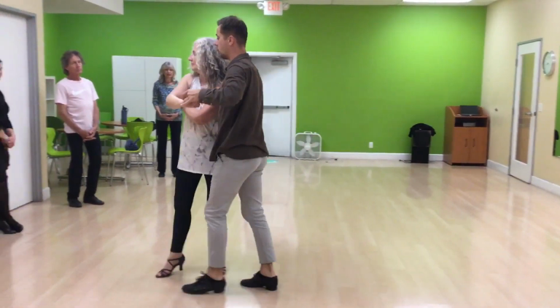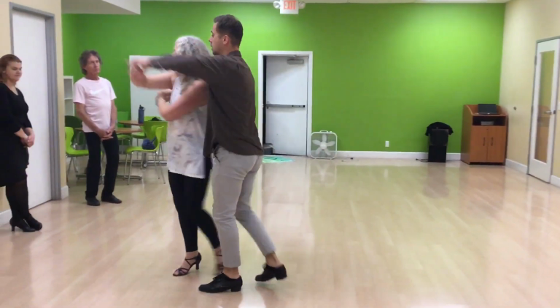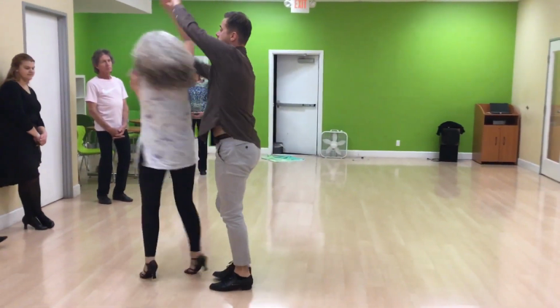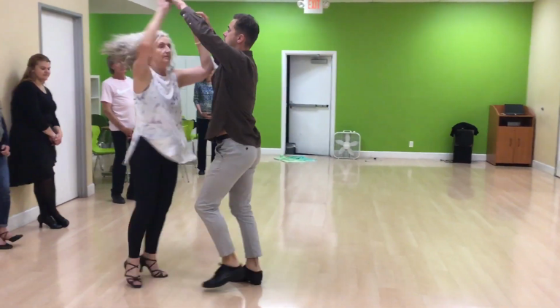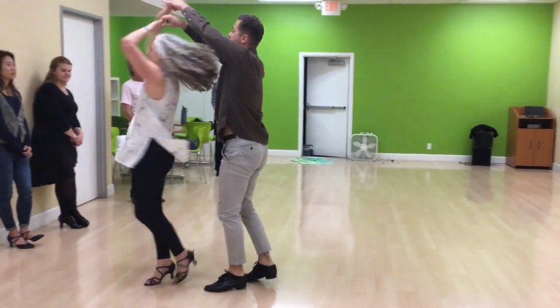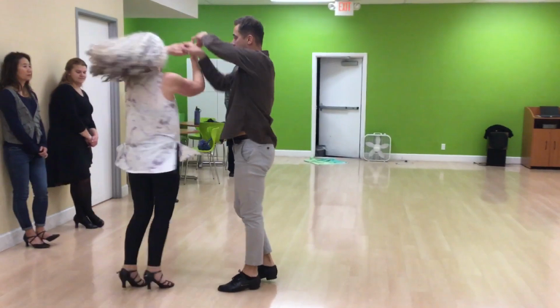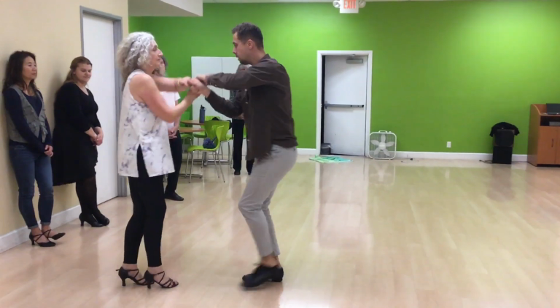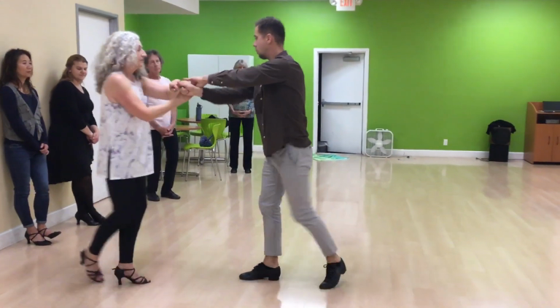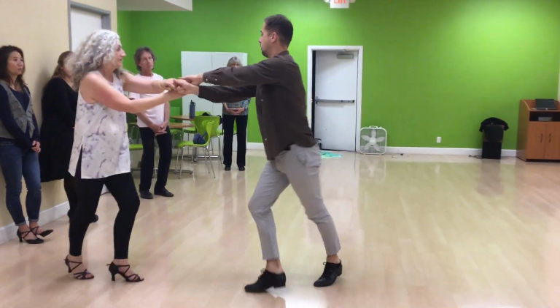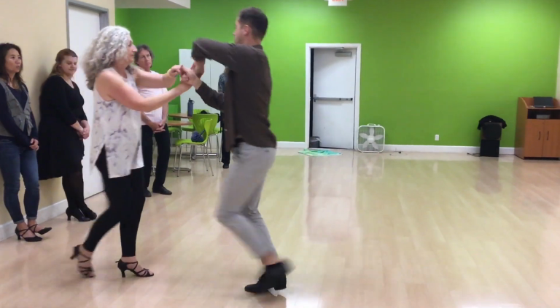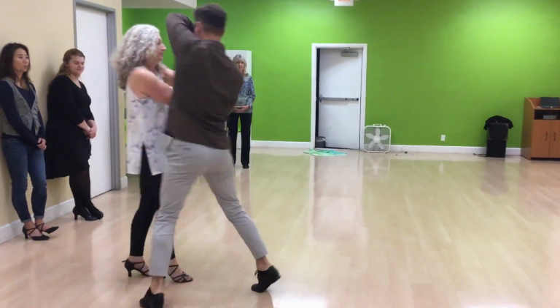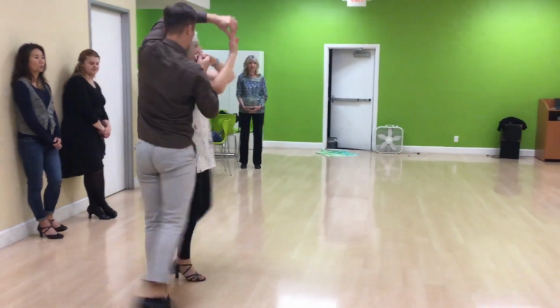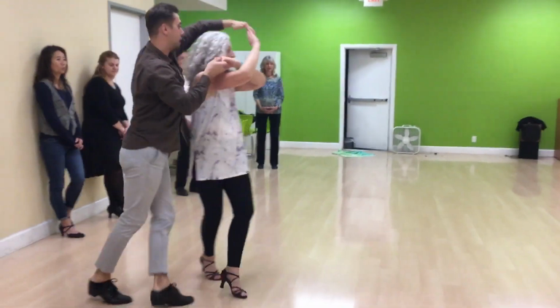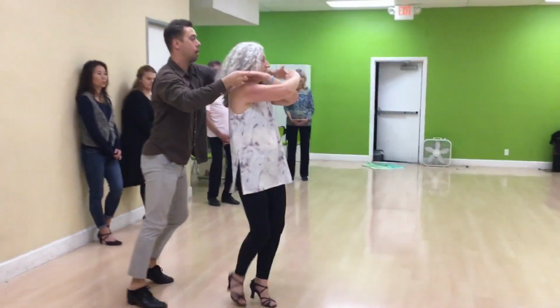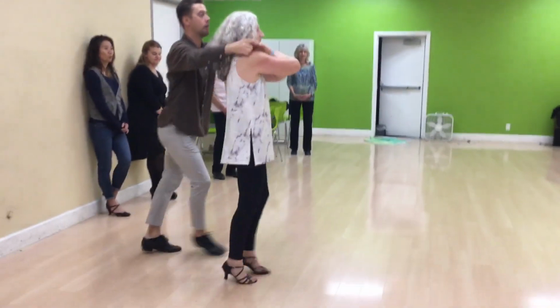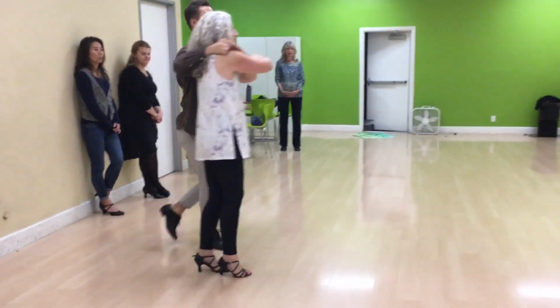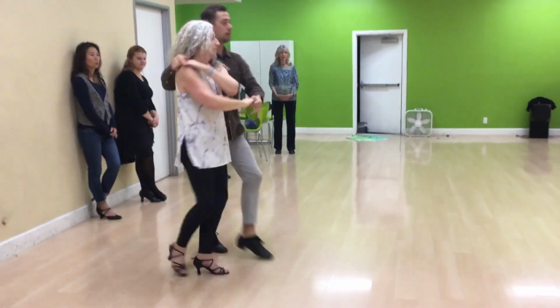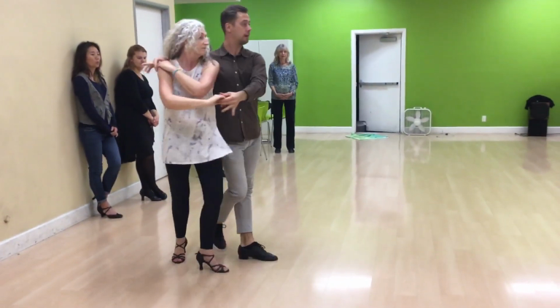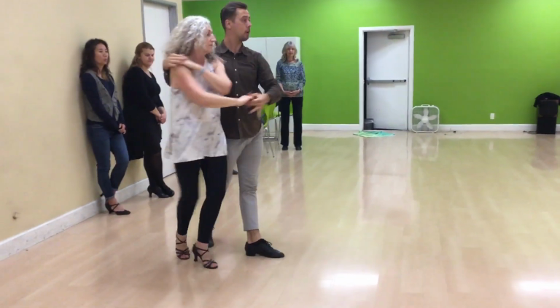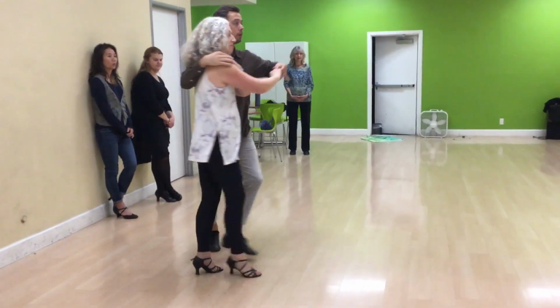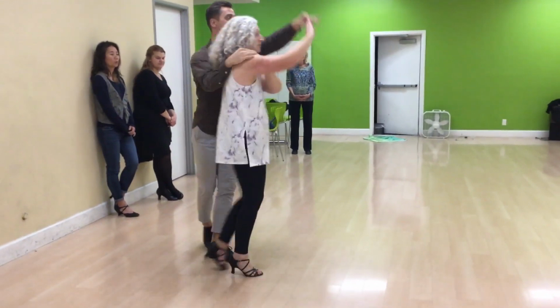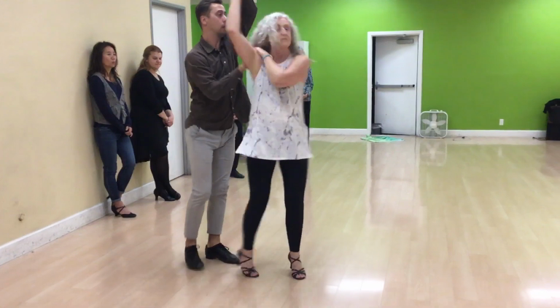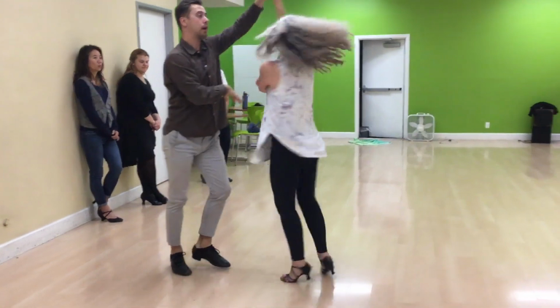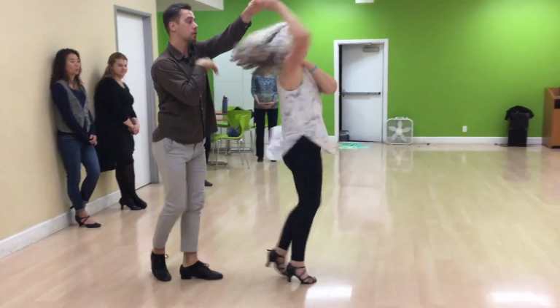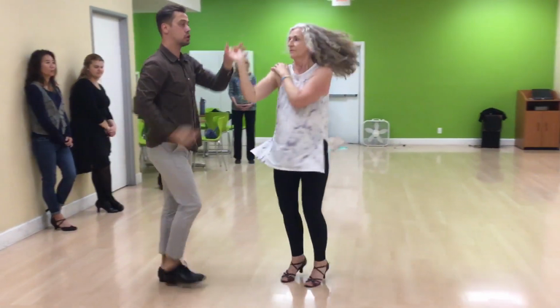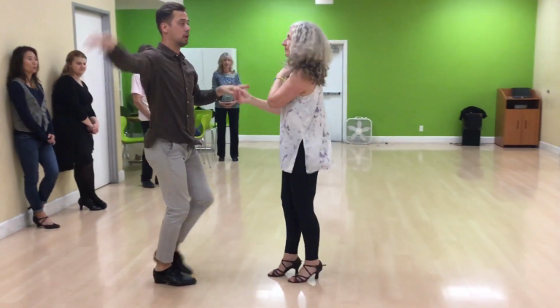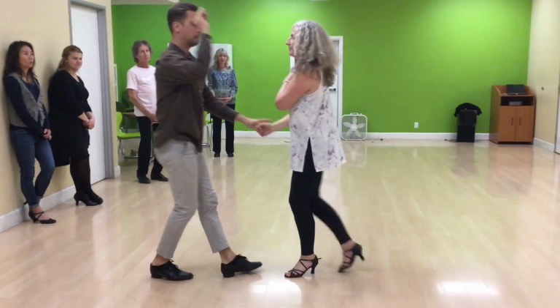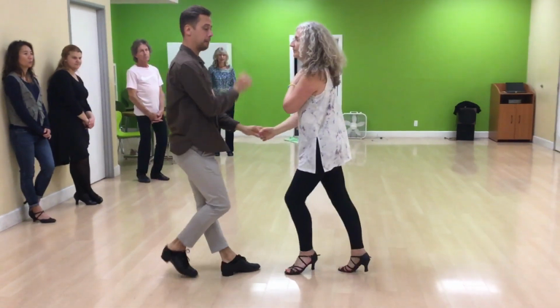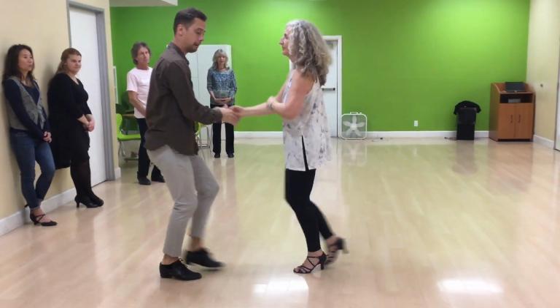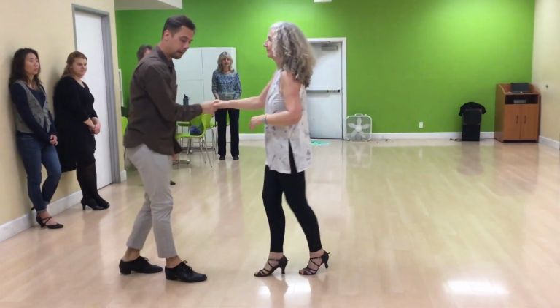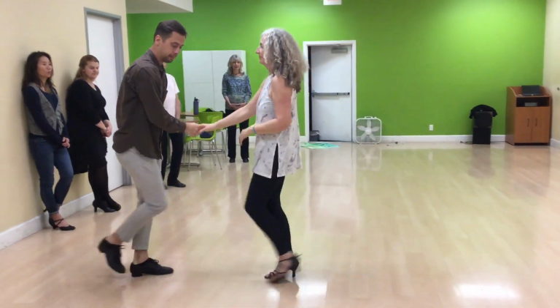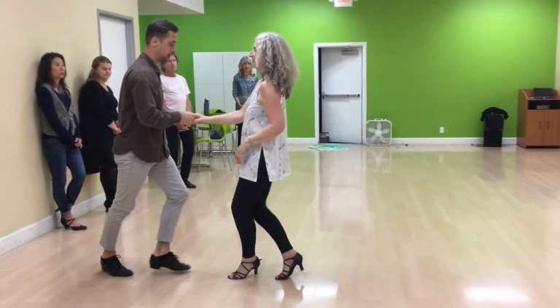Walk, walk, turn. One, two, three. We'll walk around with a different hand hold, and then wind her right.